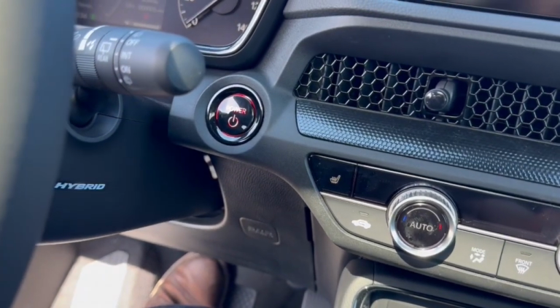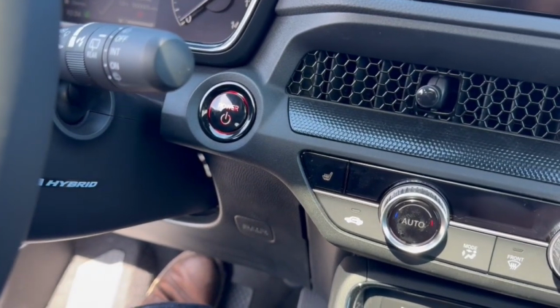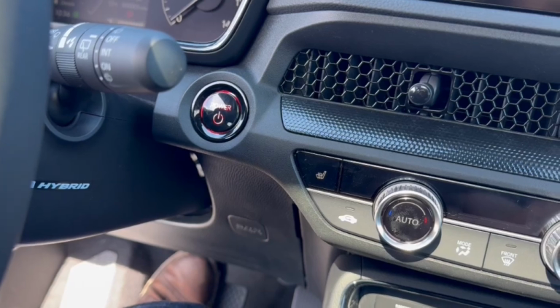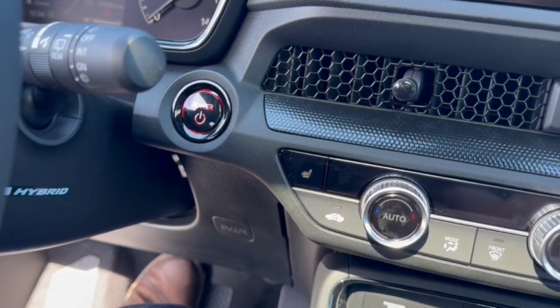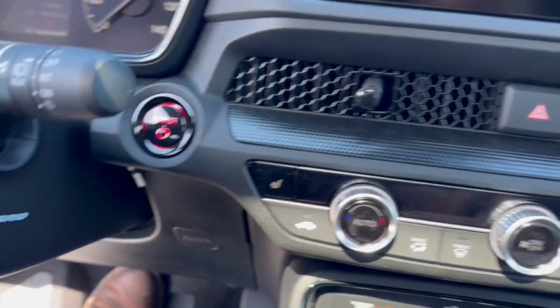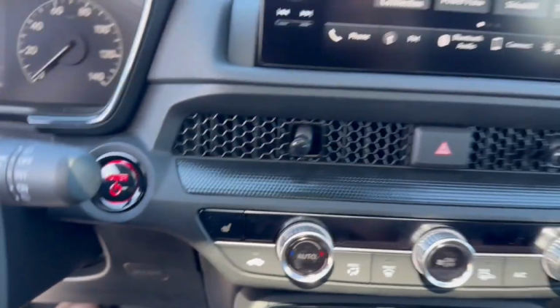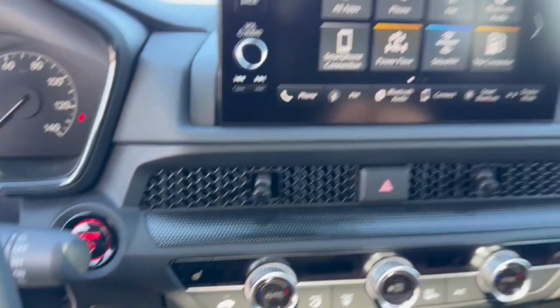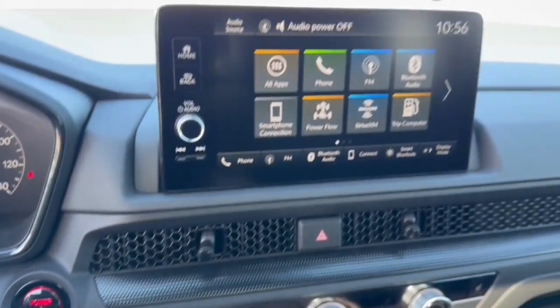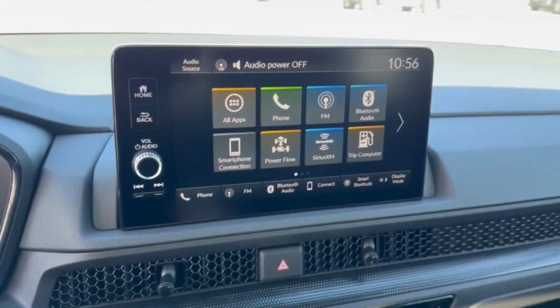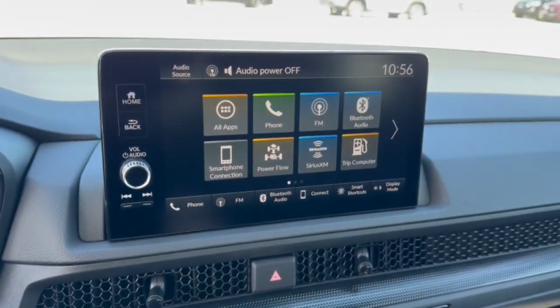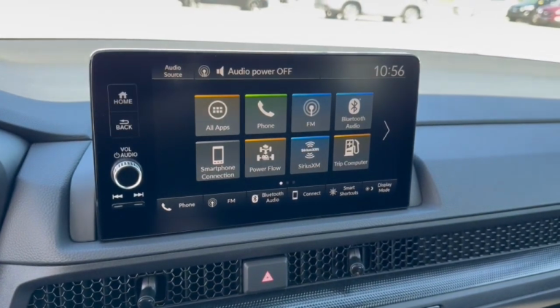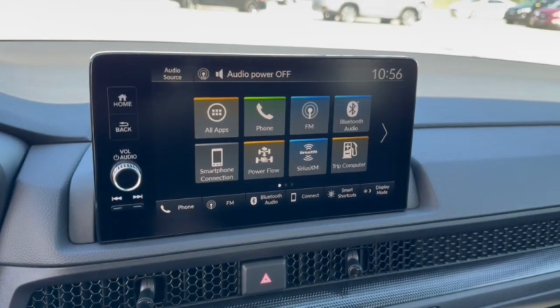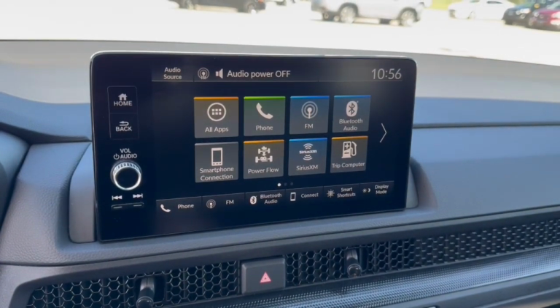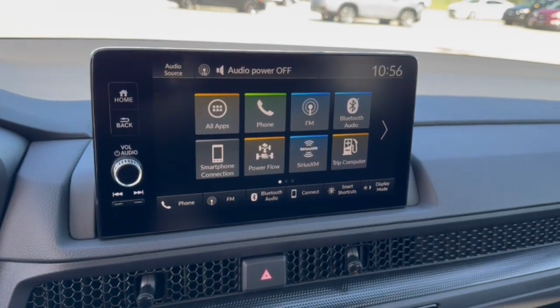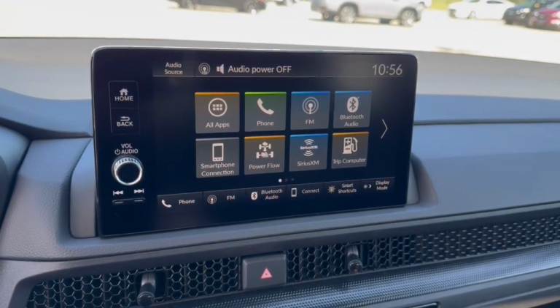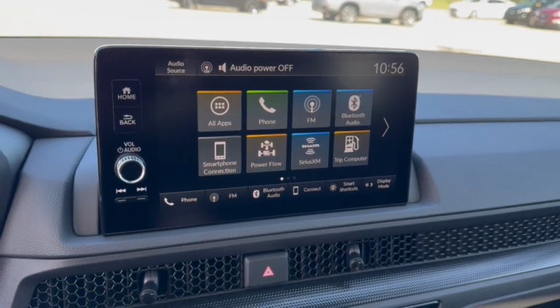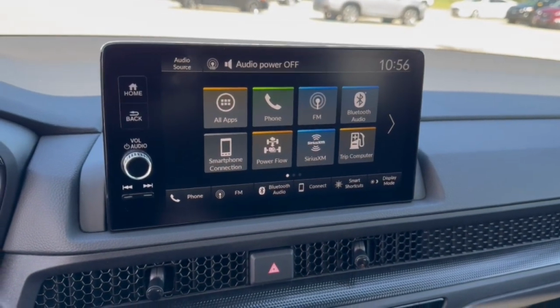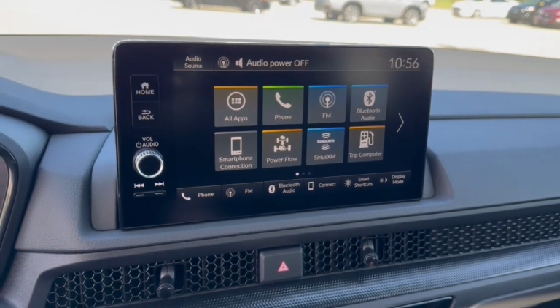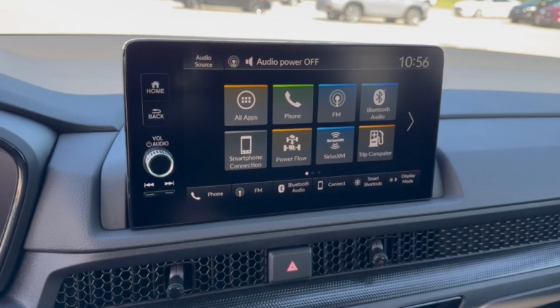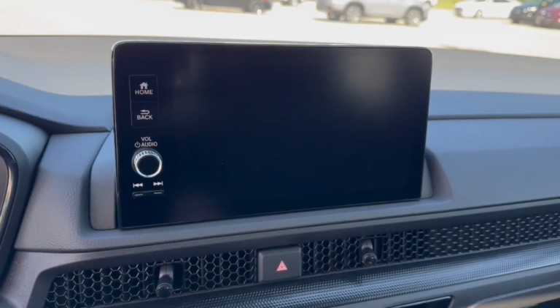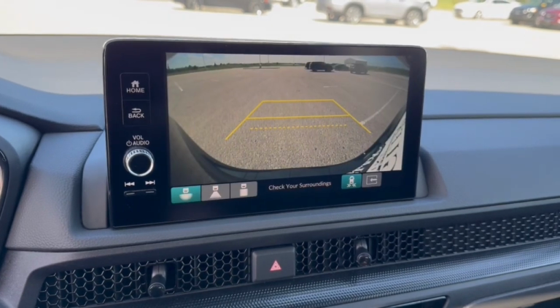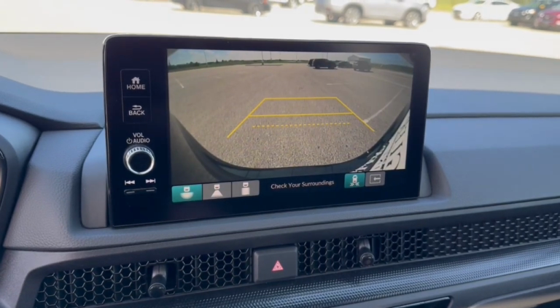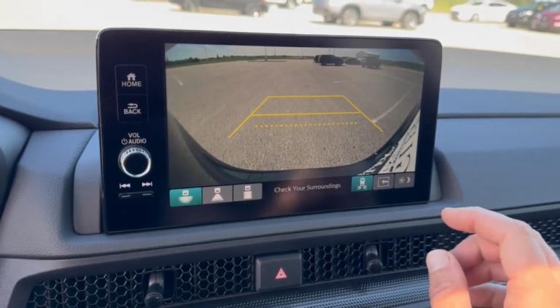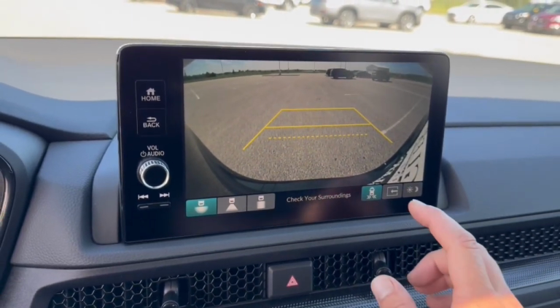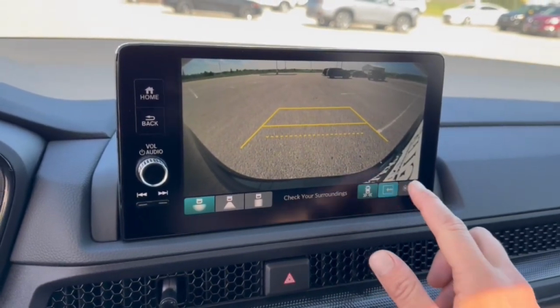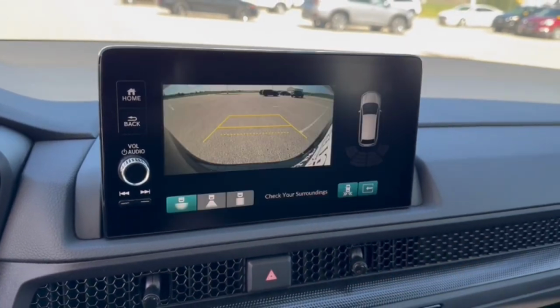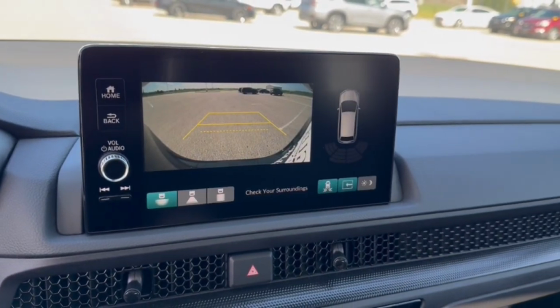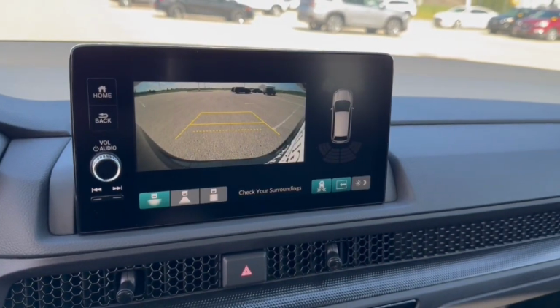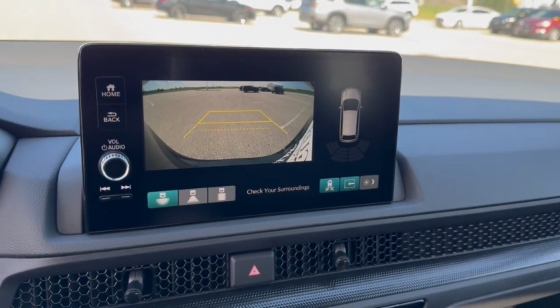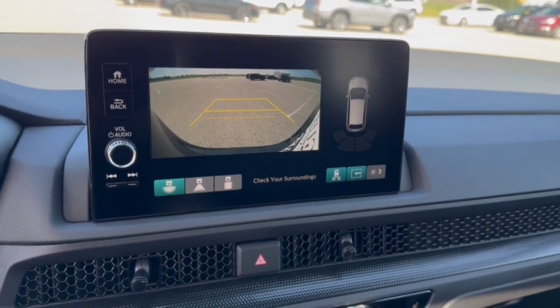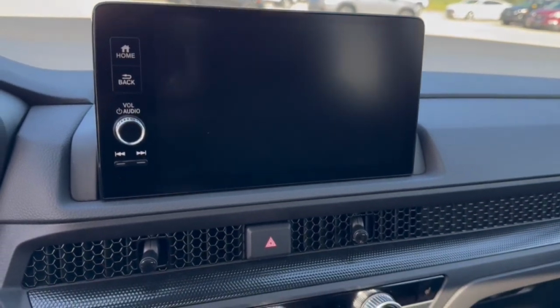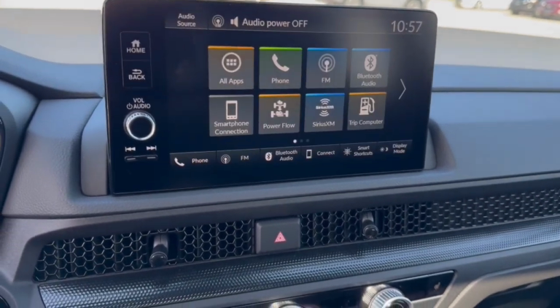You've got push-button start, Apple CarPlay and Android Auto capabilities, as well as Bluetooth and SiriusXM. There's also a rear backup camera with overhead parking sensors.